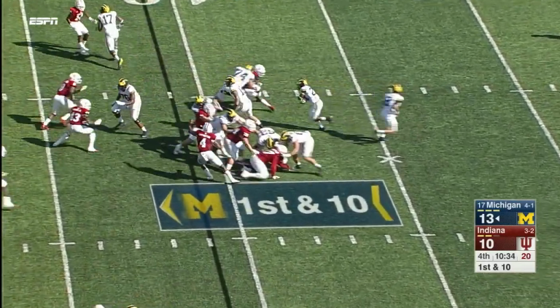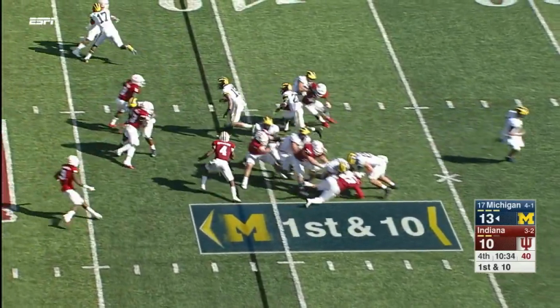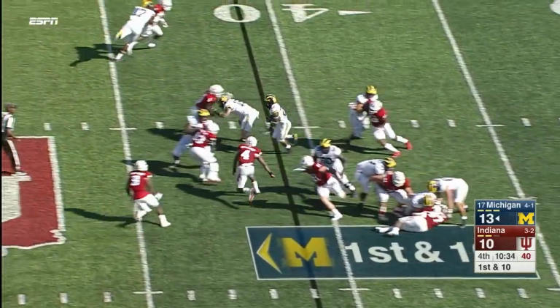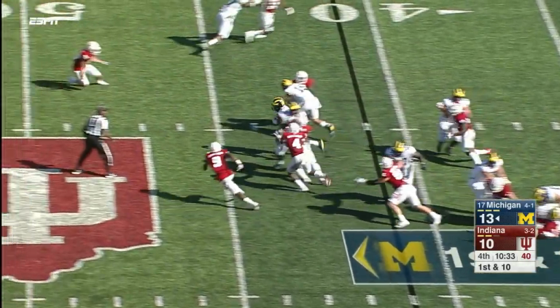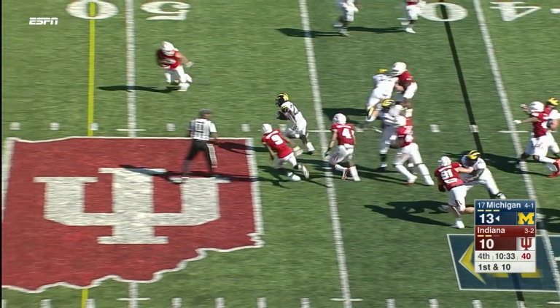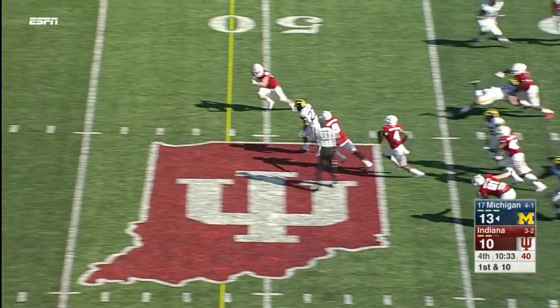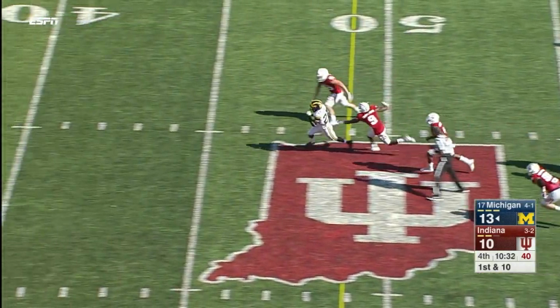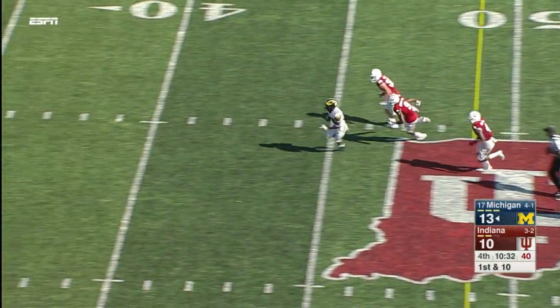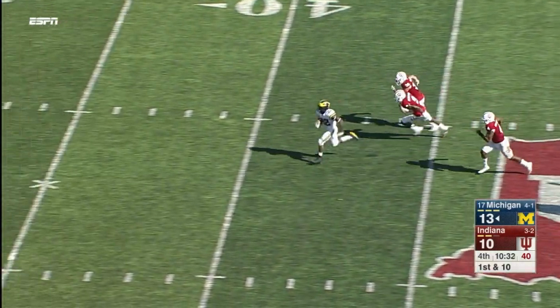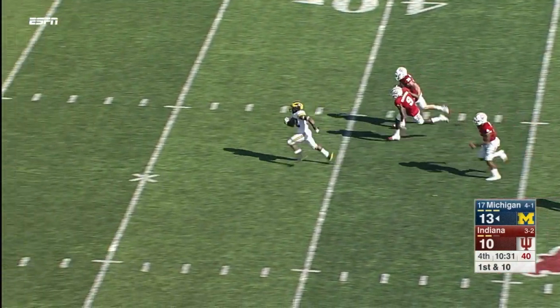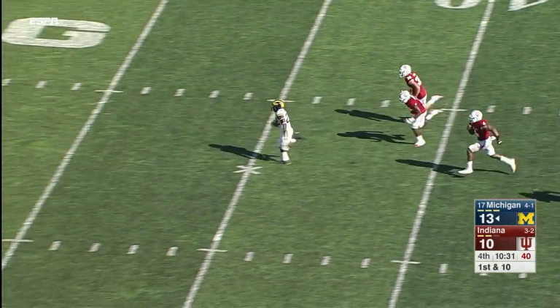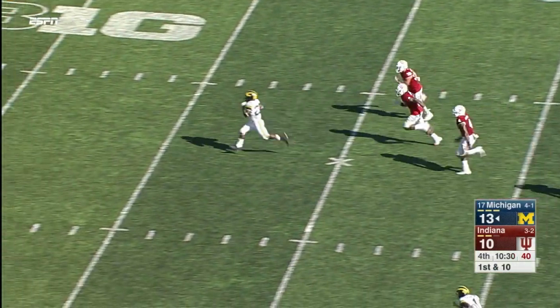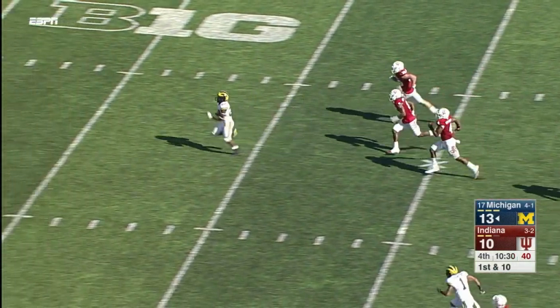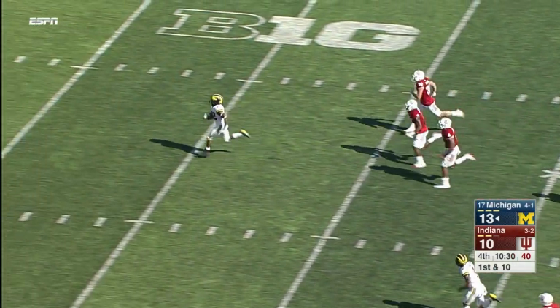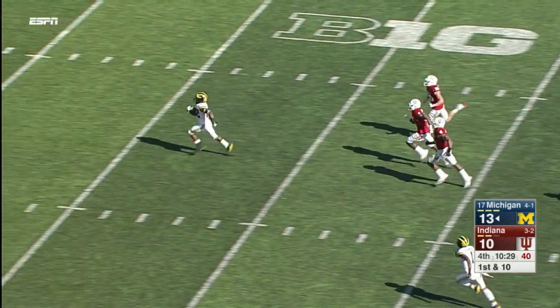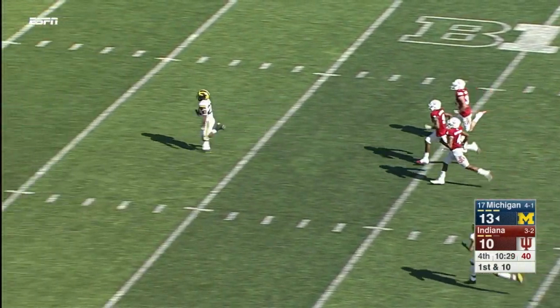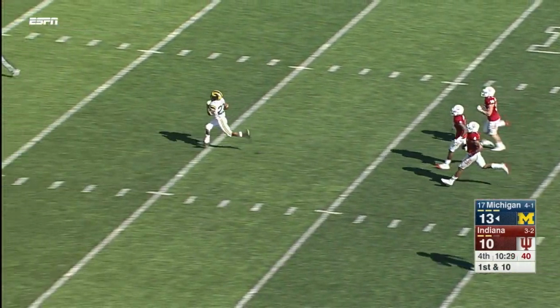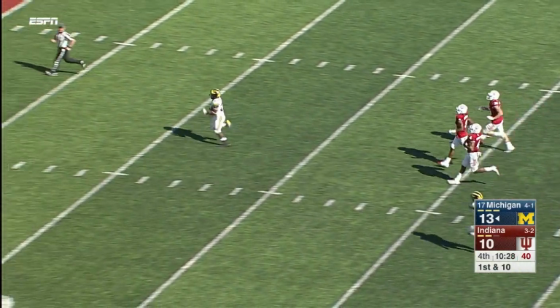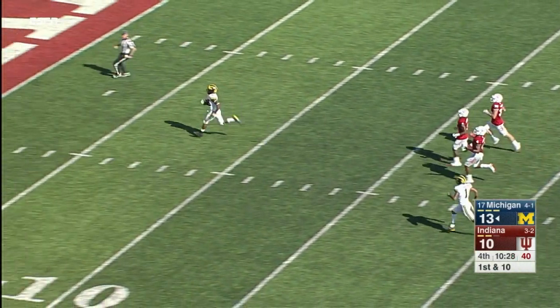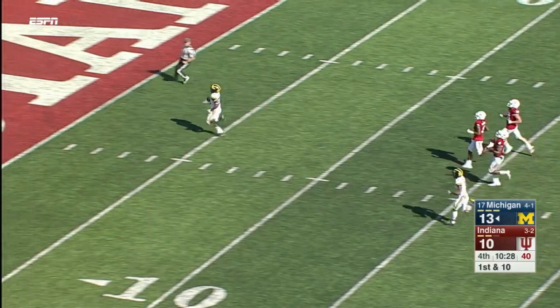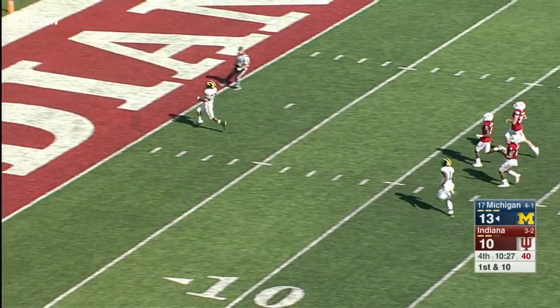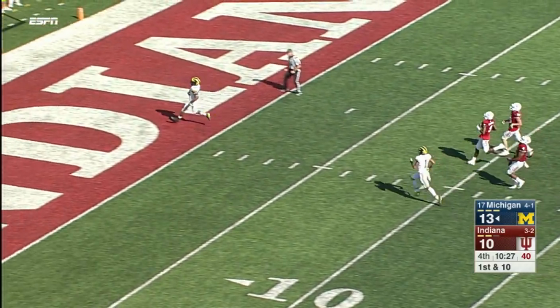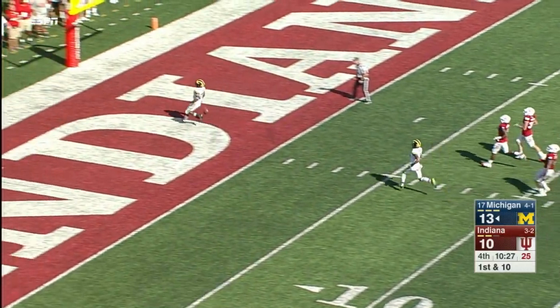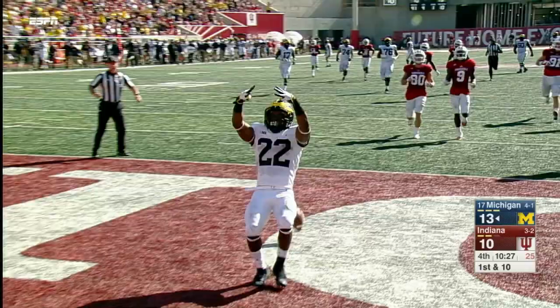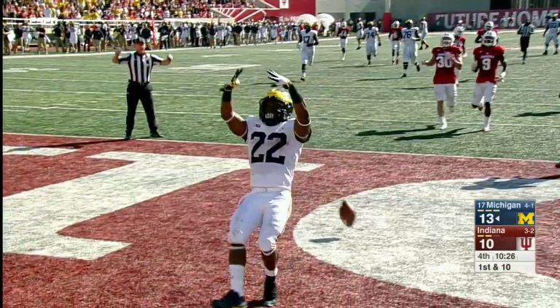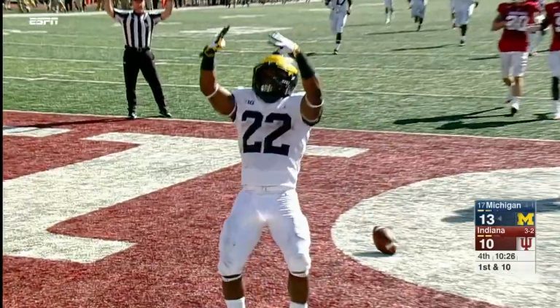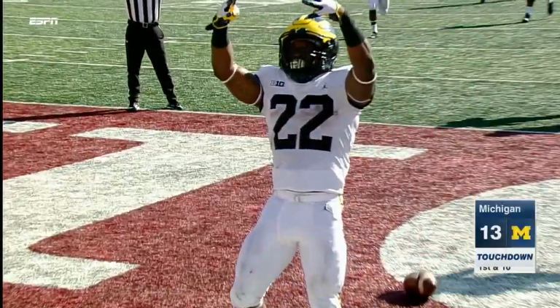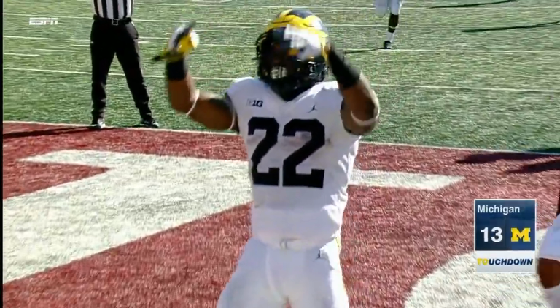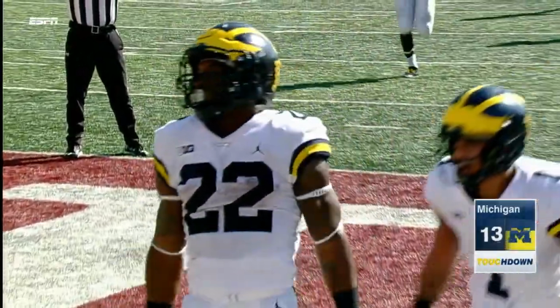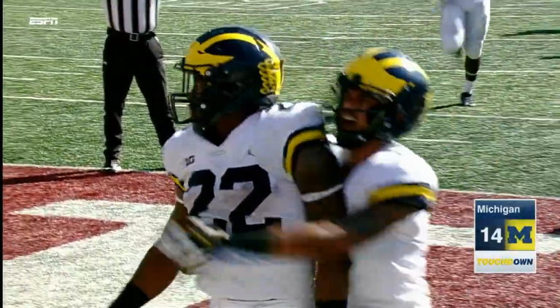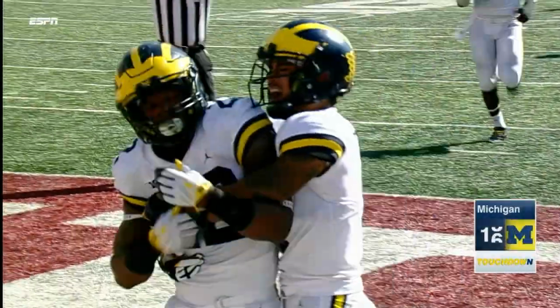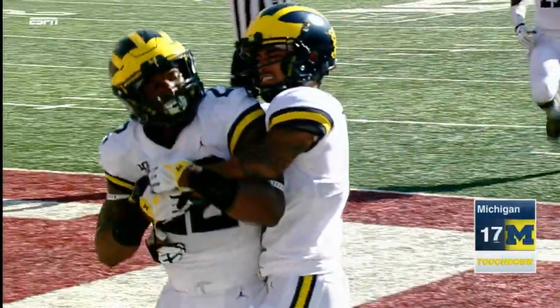After the Indiana timeout, ten and a half minutes to go in the fourth quarter, first and ten. And a handoff to Higdon — it parts up the middle, there goes Karan Higdon... touchdown! 59 yards!